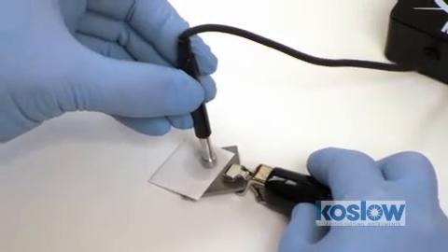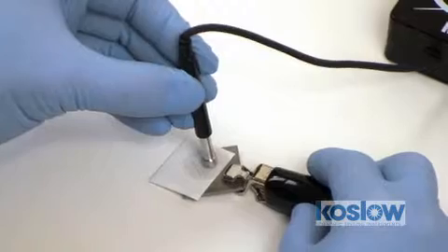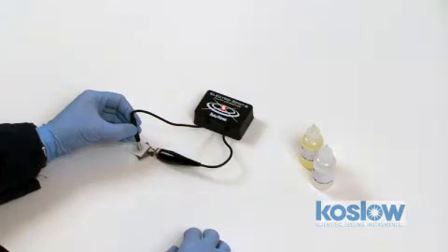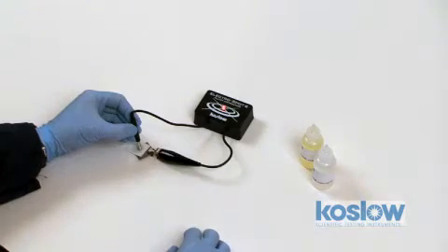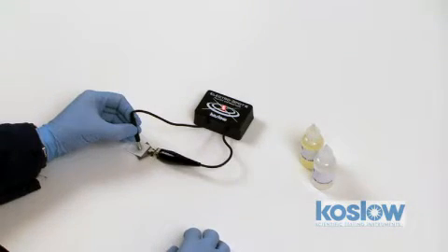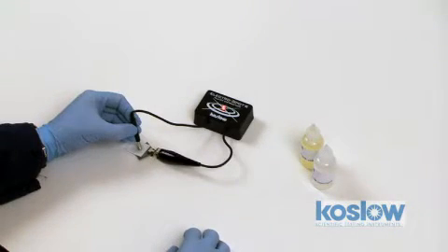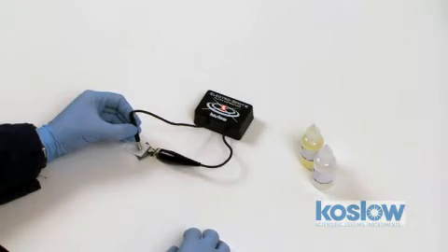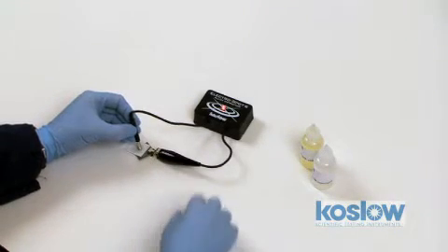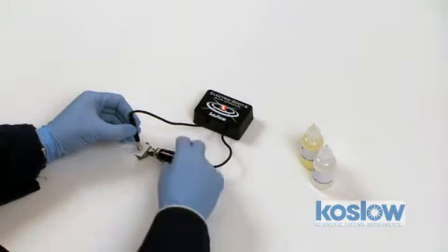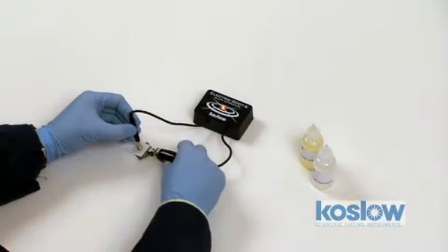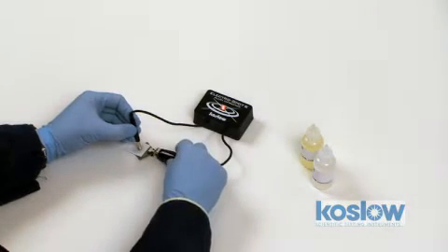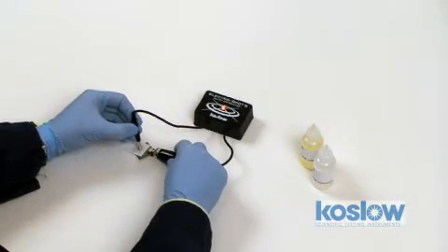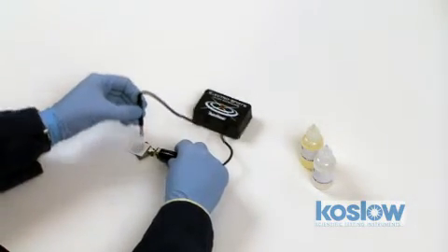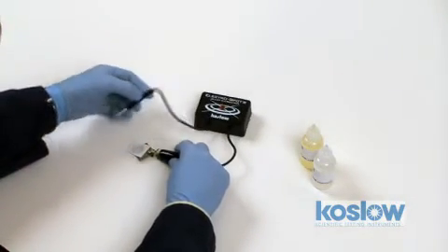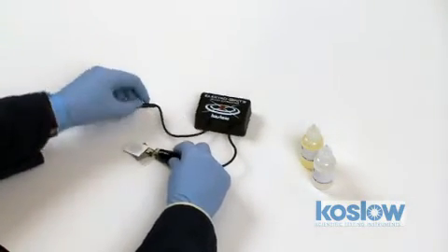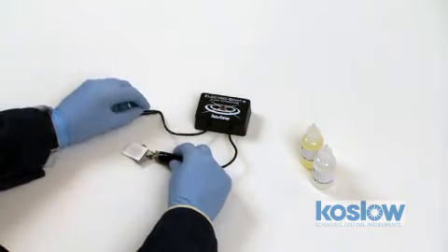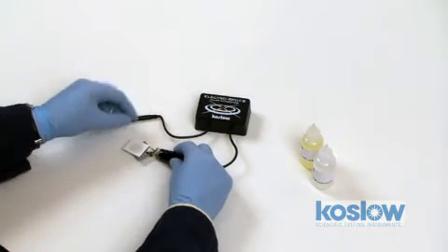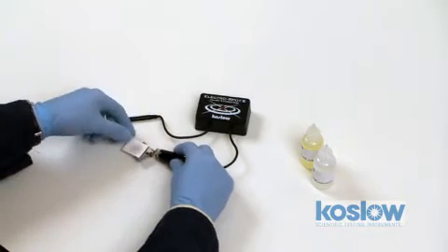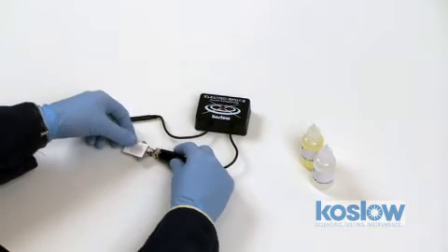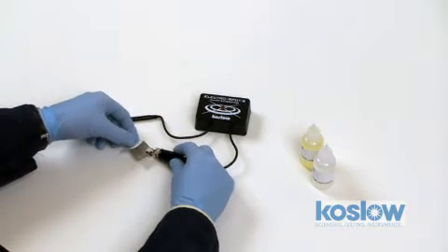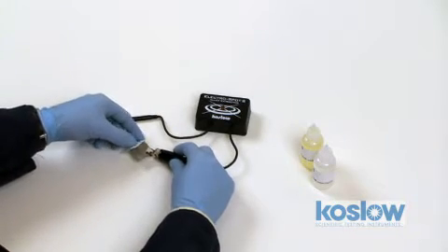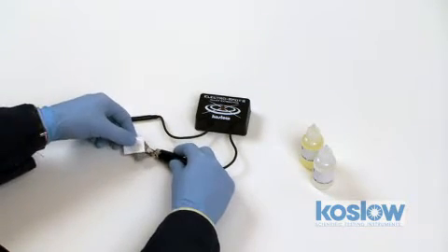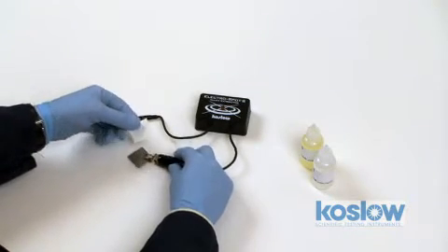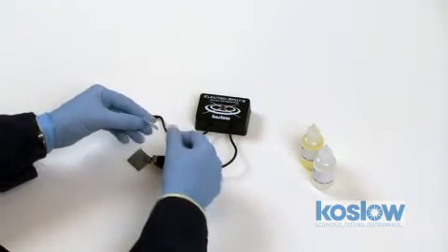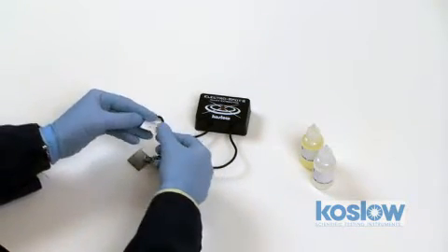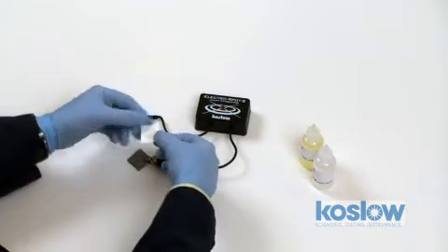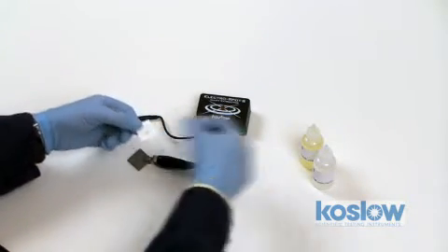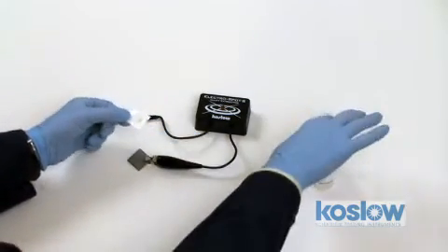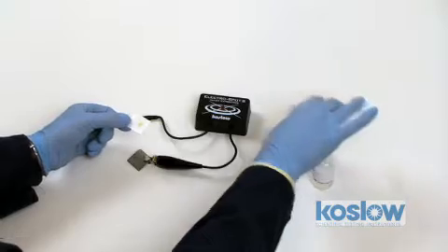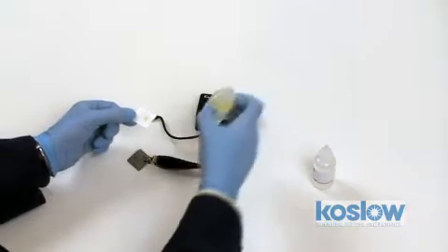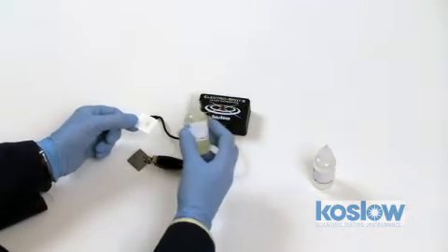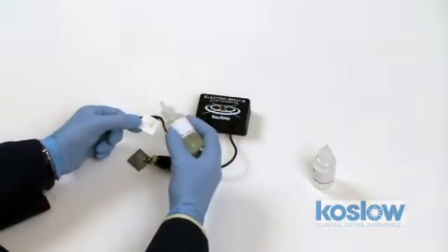Count to five. Remove the cylinder. Turn the paper over, then add the developing agent.